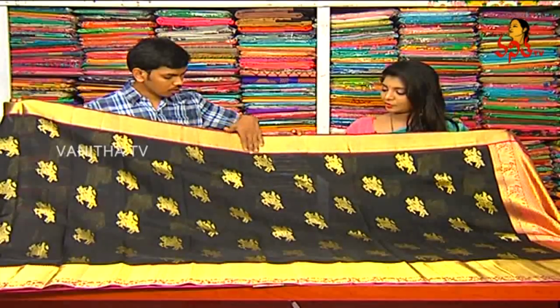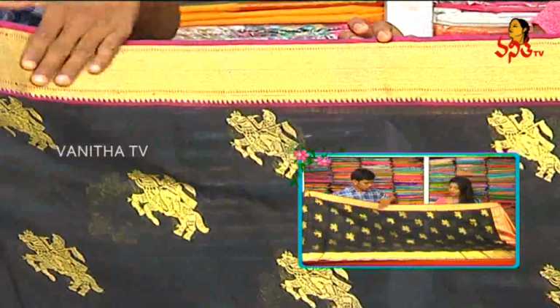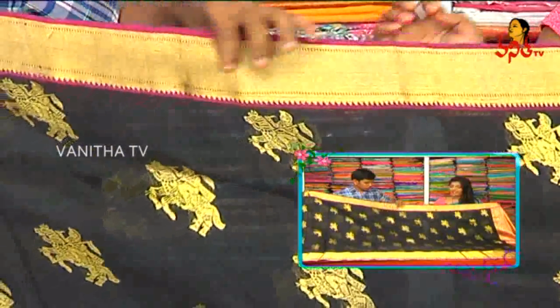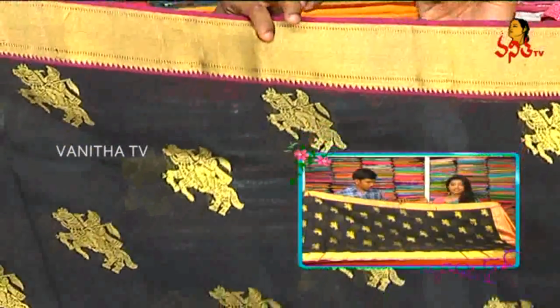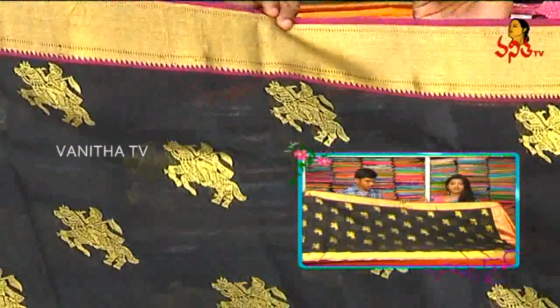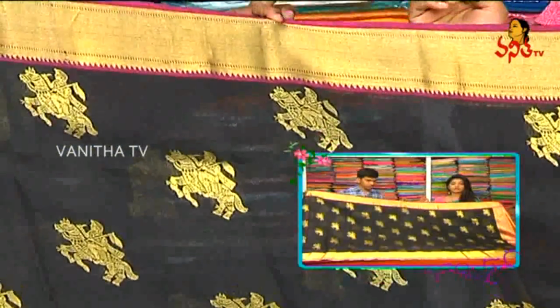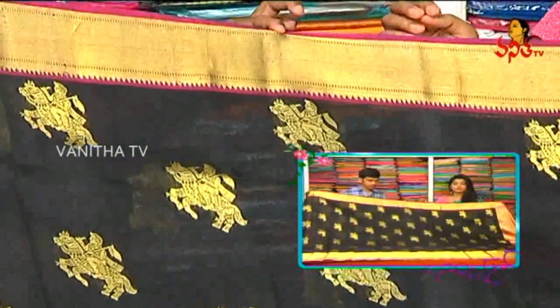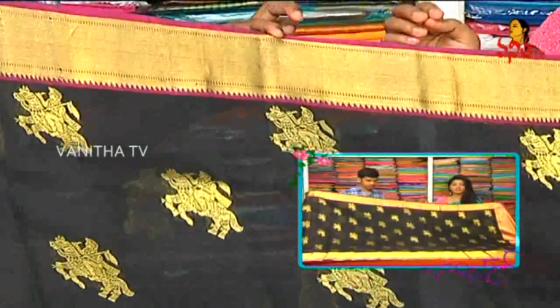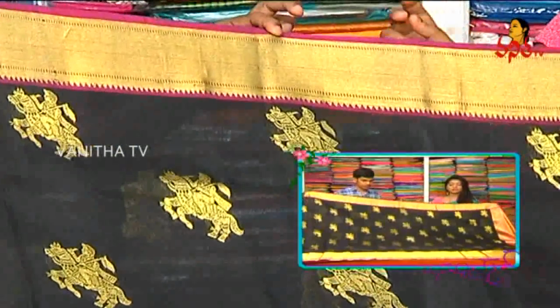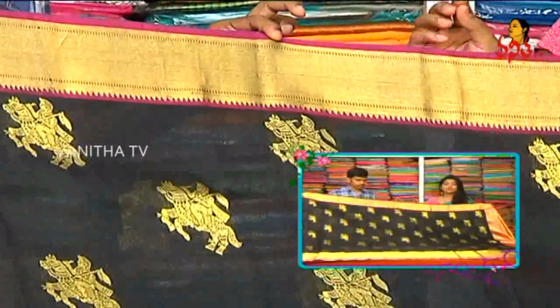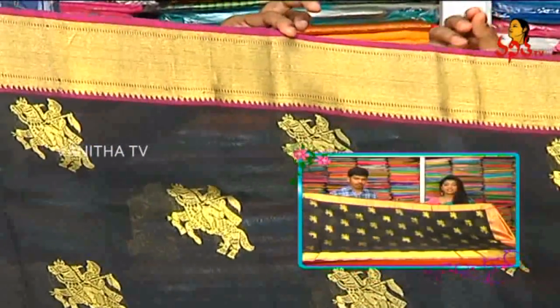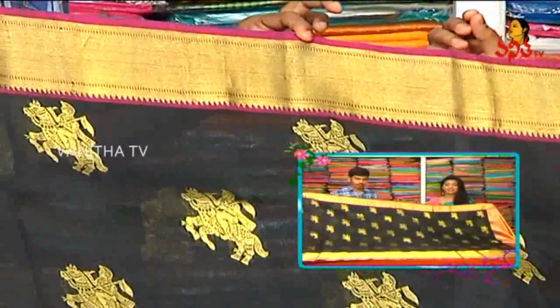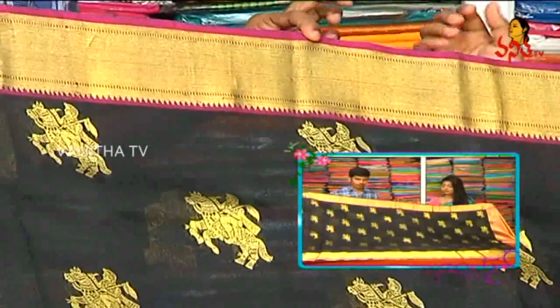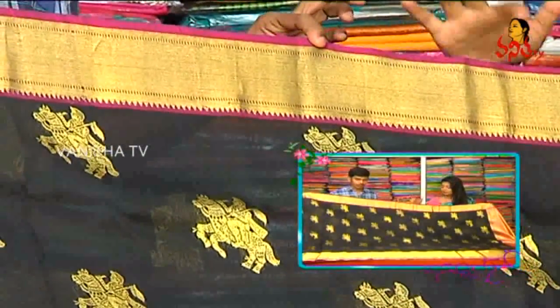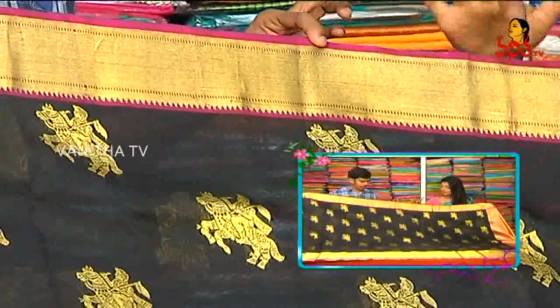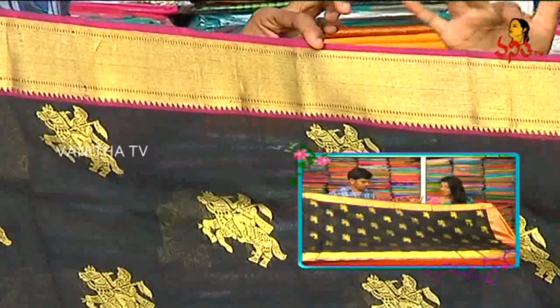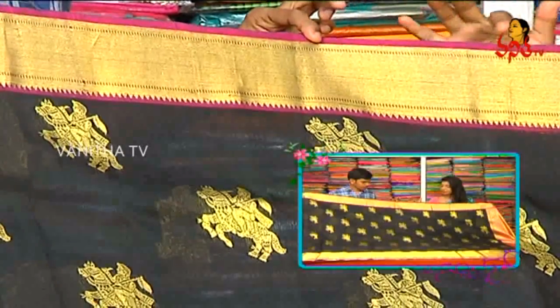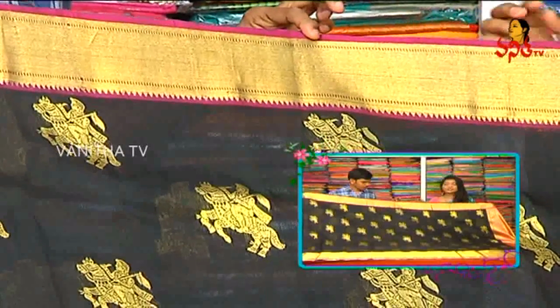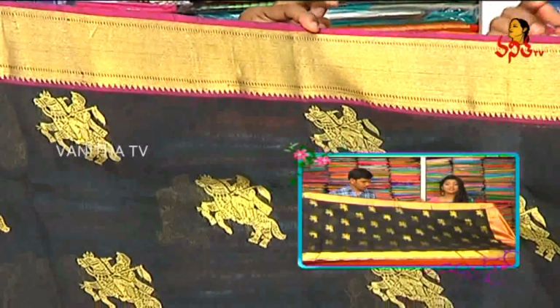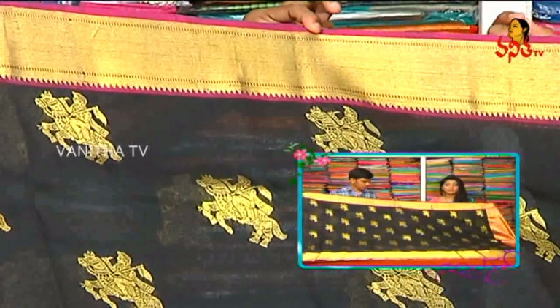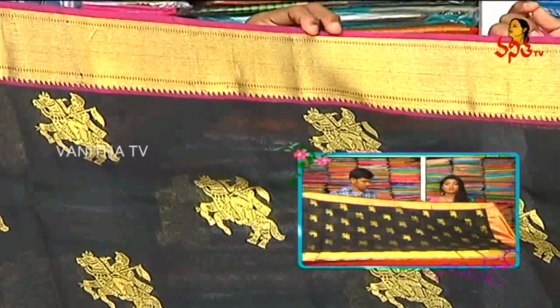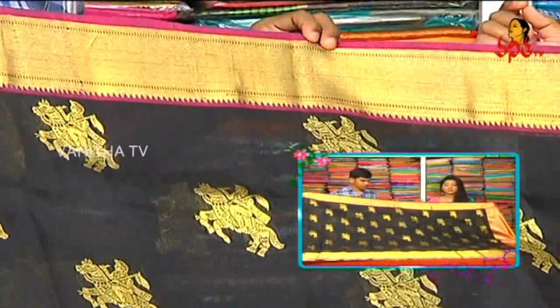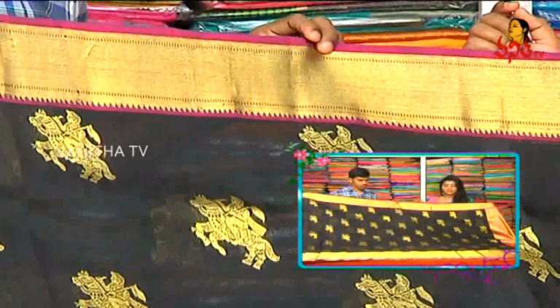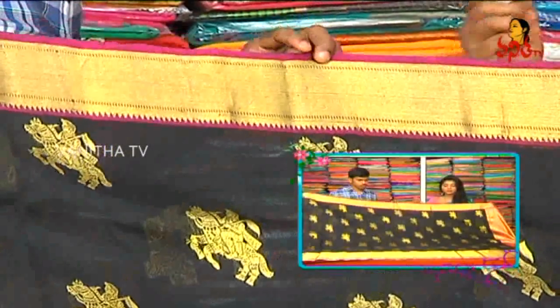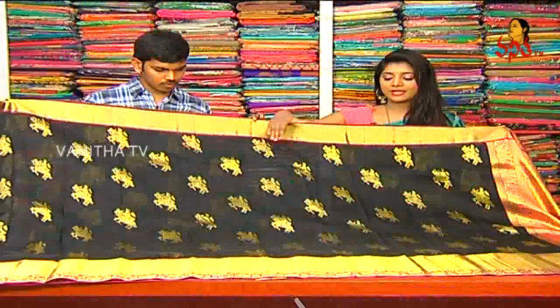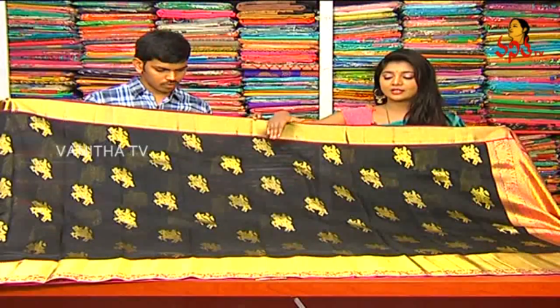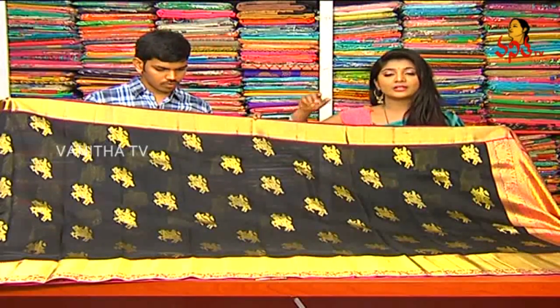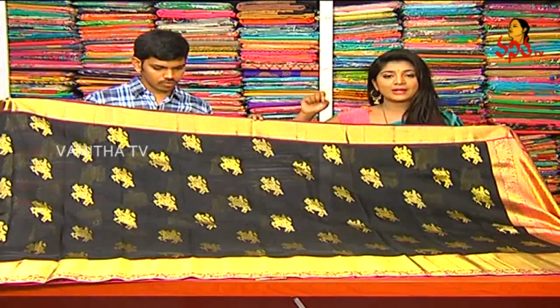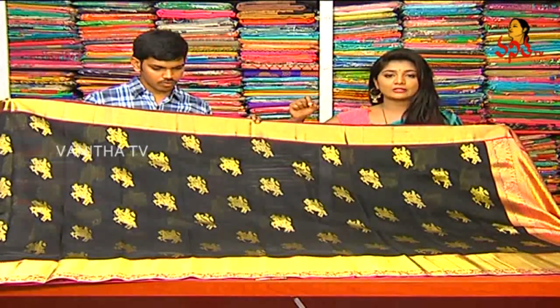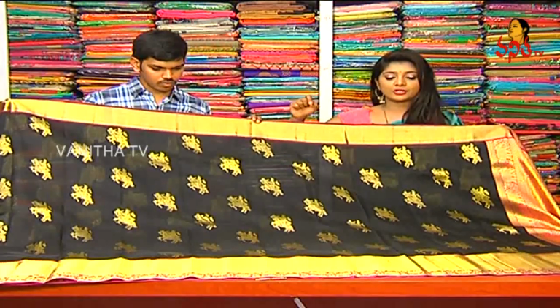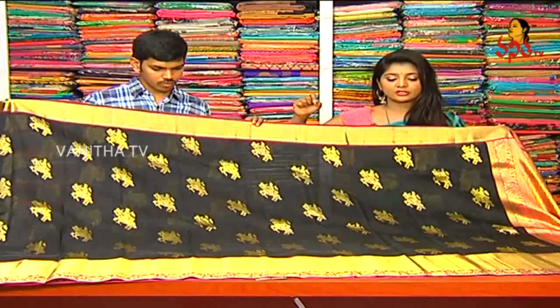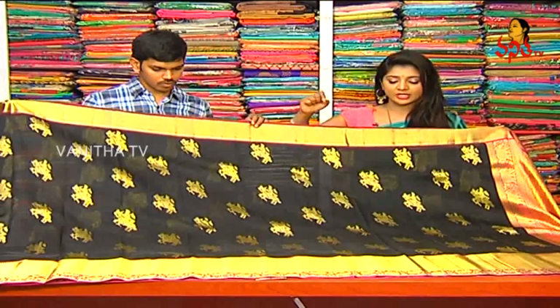This is a gold color antique design and I also make the two sides draw. I also make a magenta and pink combination, as well as a black combination with the base.